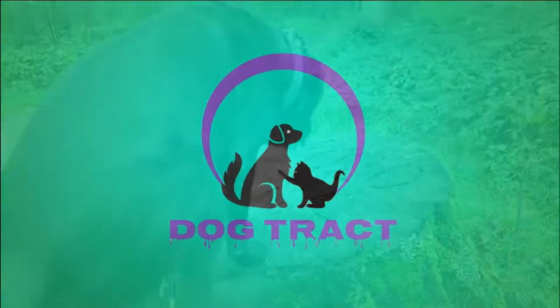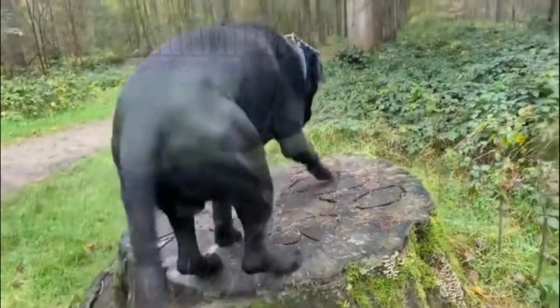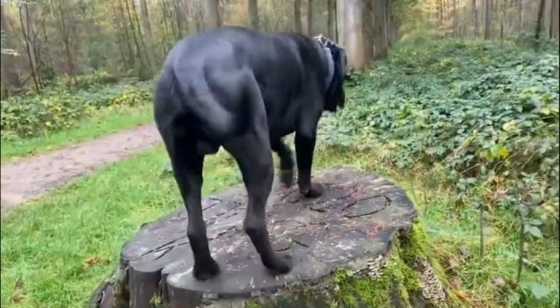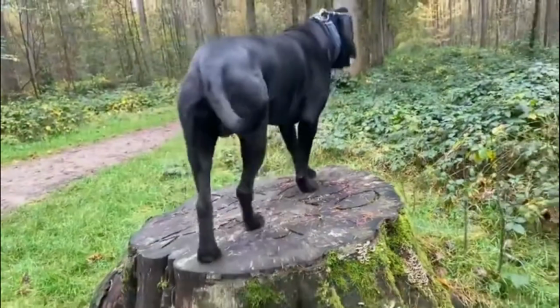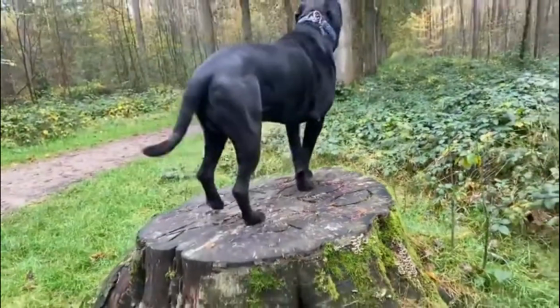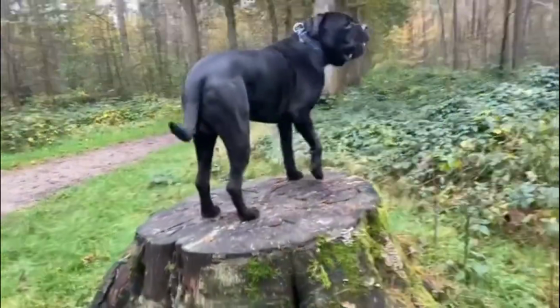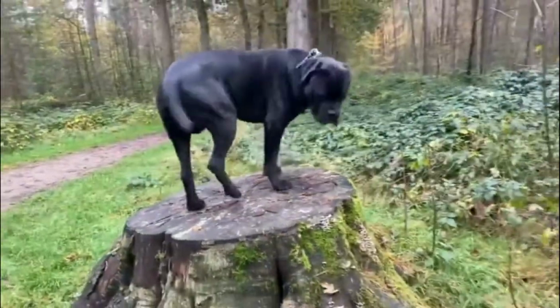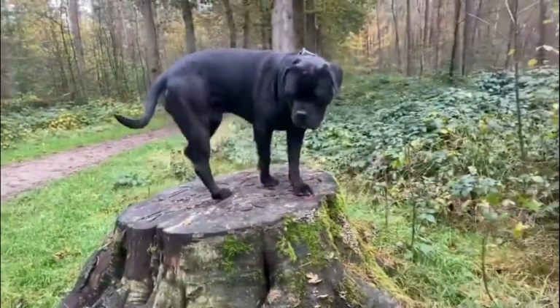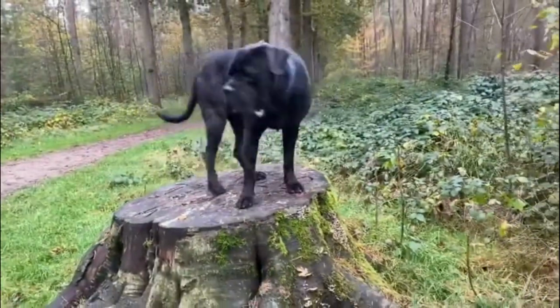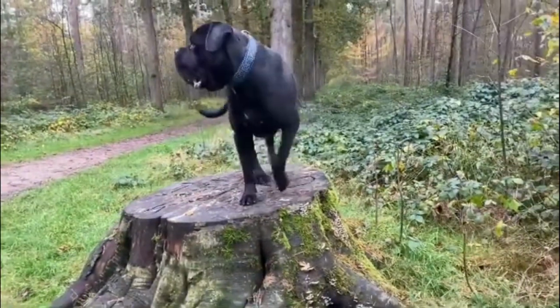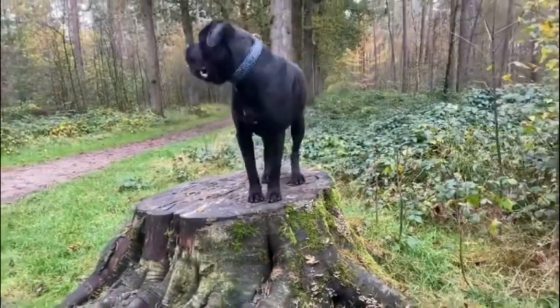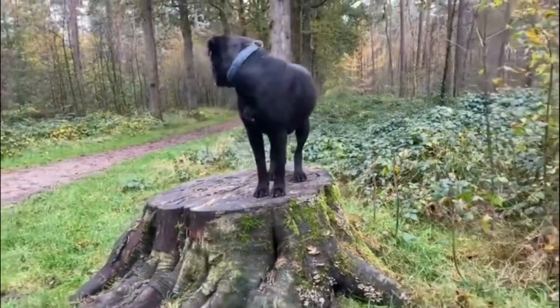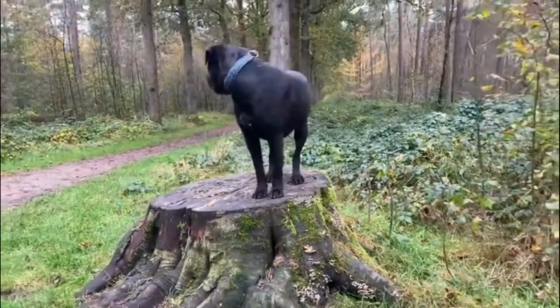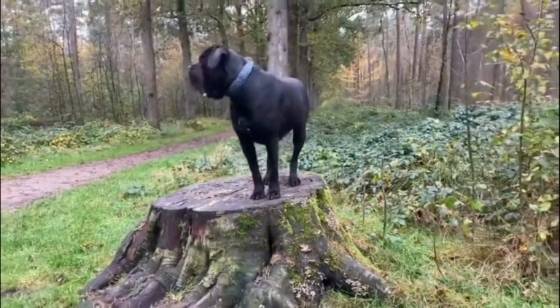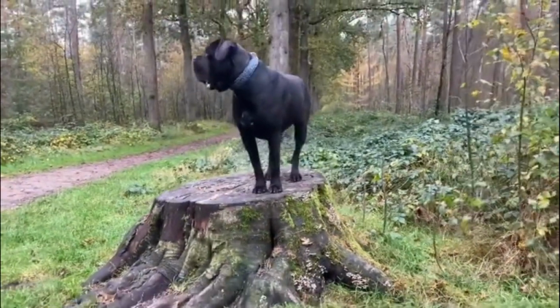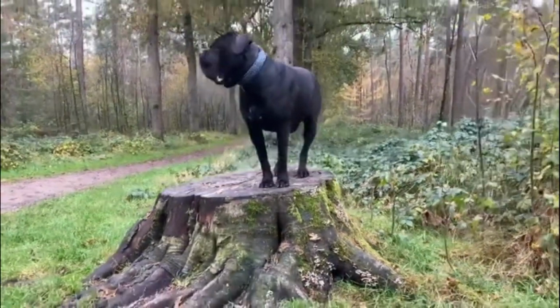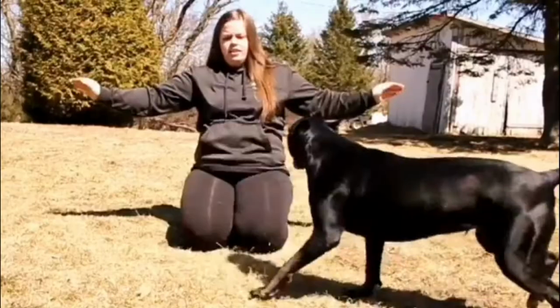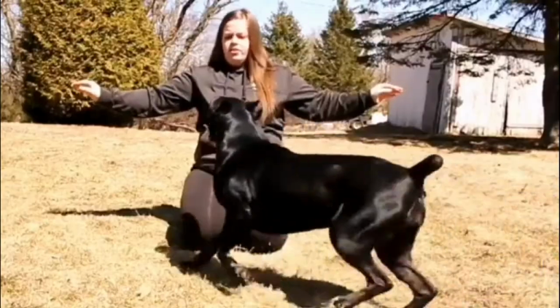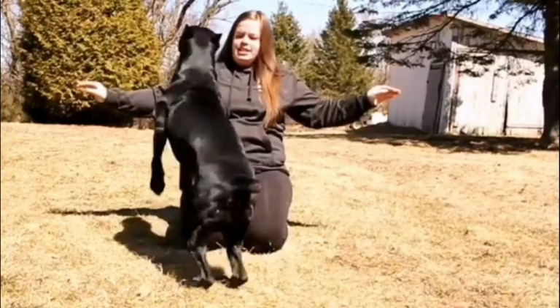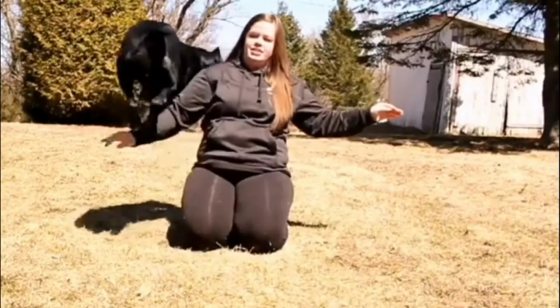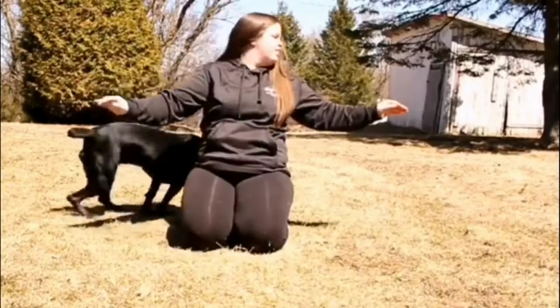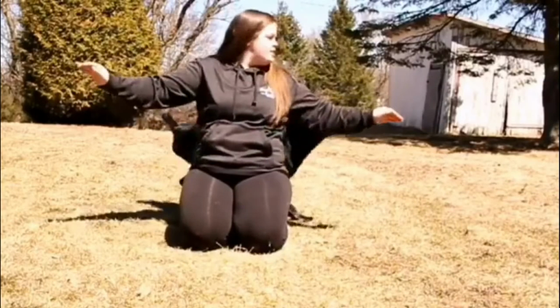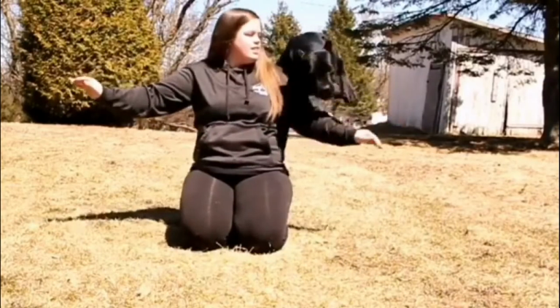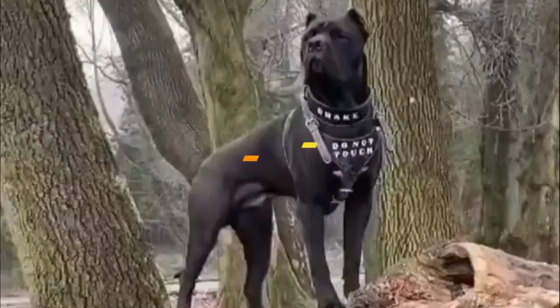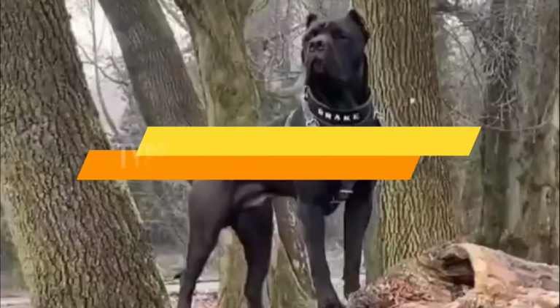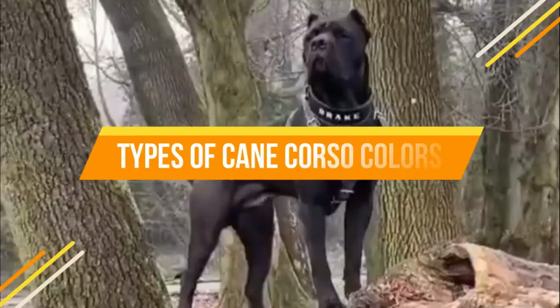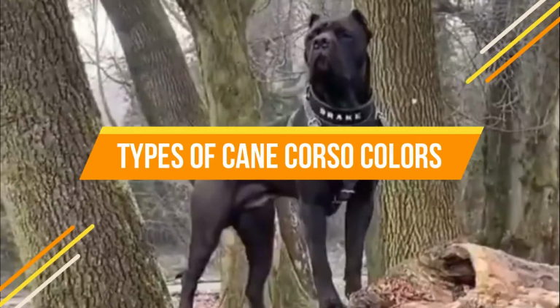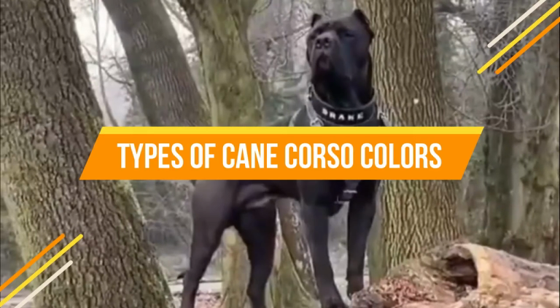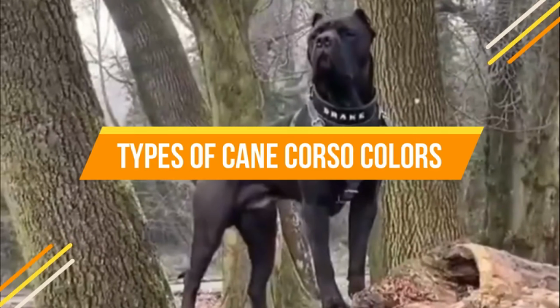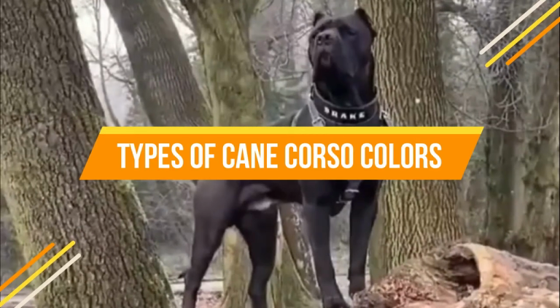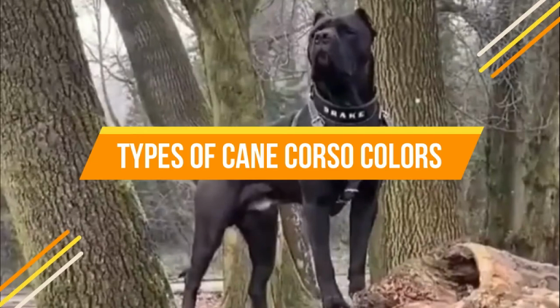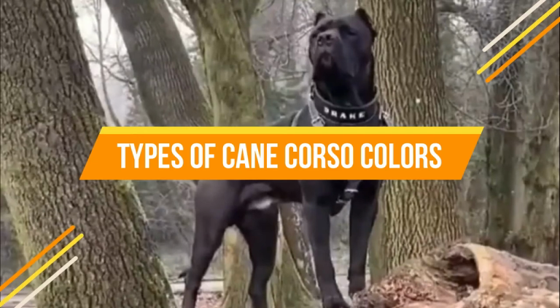With its noble appearance and muscular build, the Cane Corso is unequaled as a personal protector and makes as good a companion as it does a watchdog. Today in this video we will discuss types of Cane Corso colors.